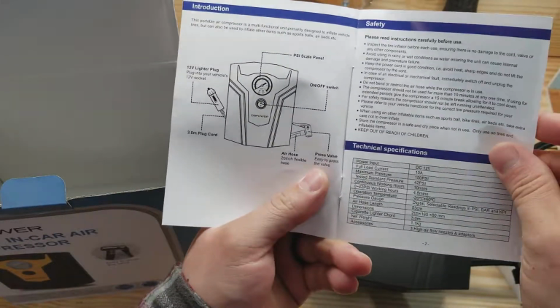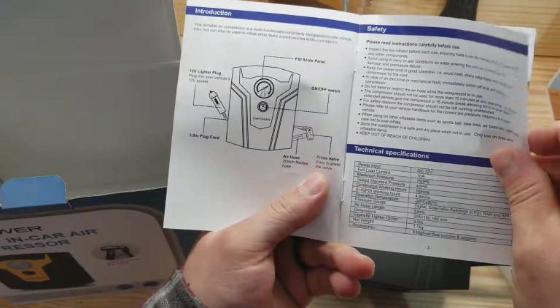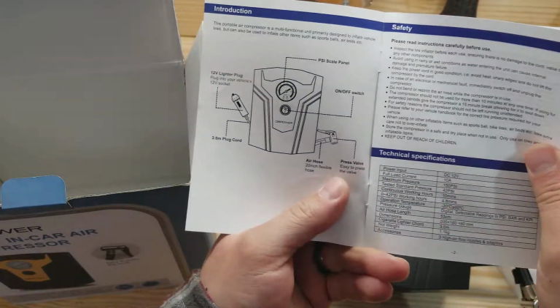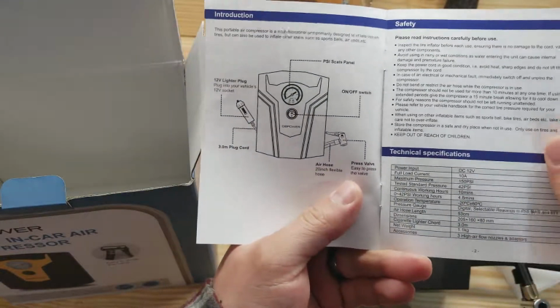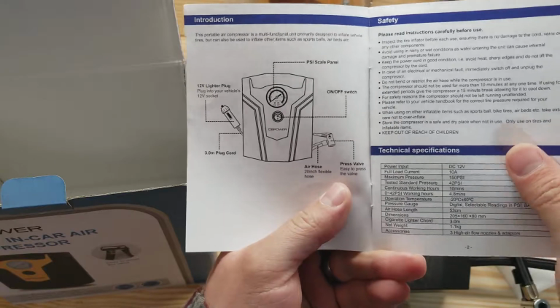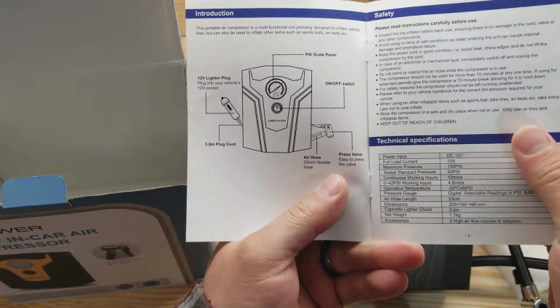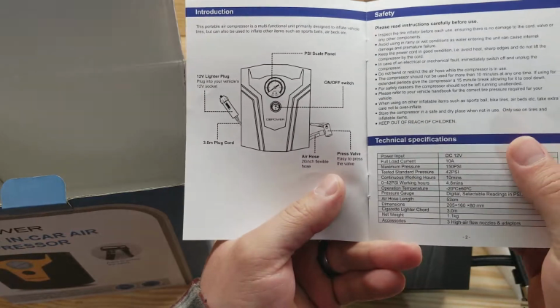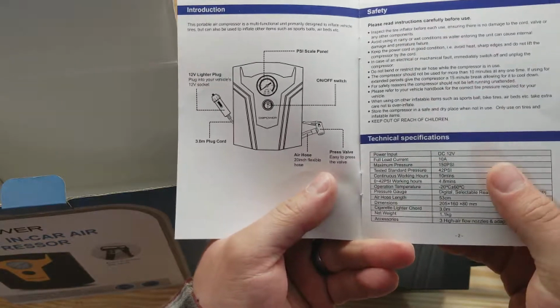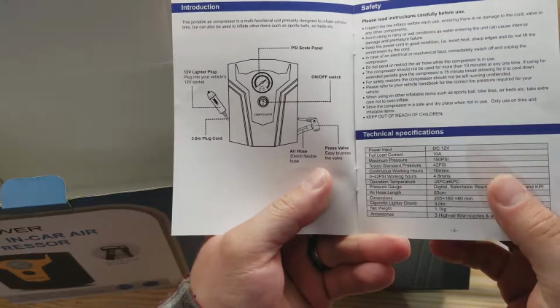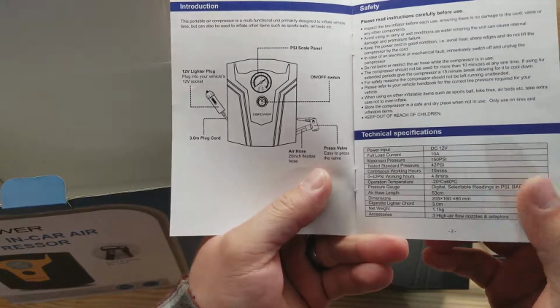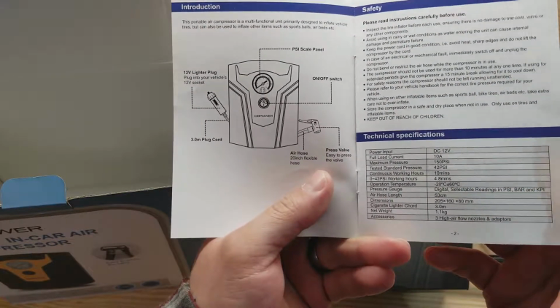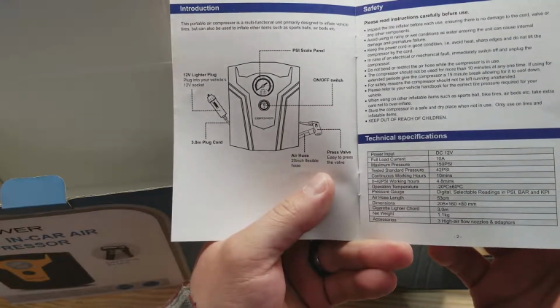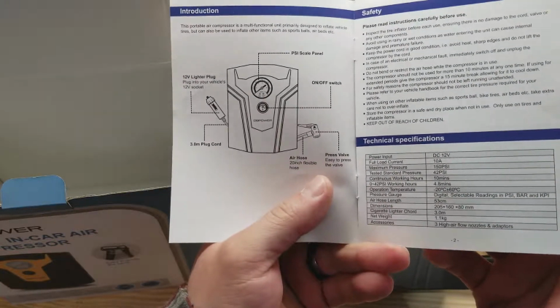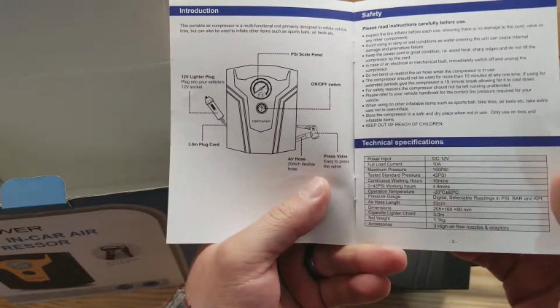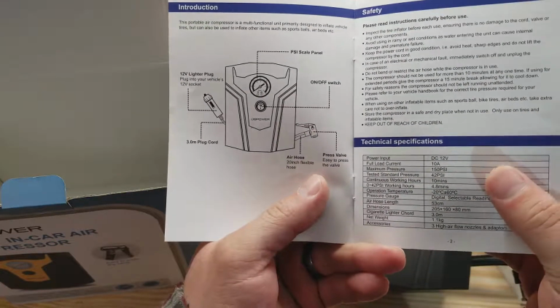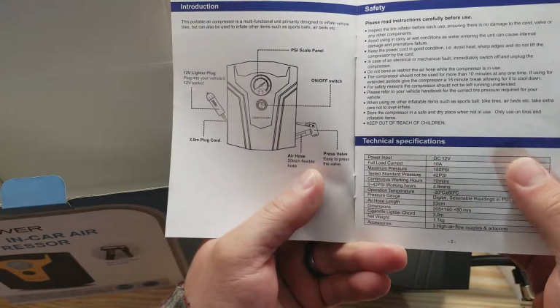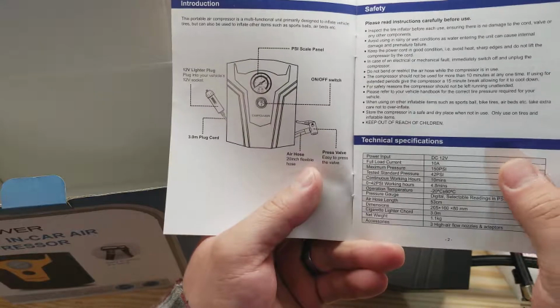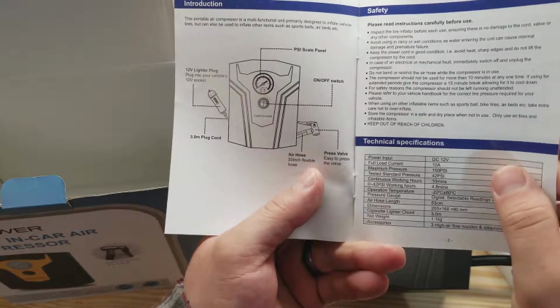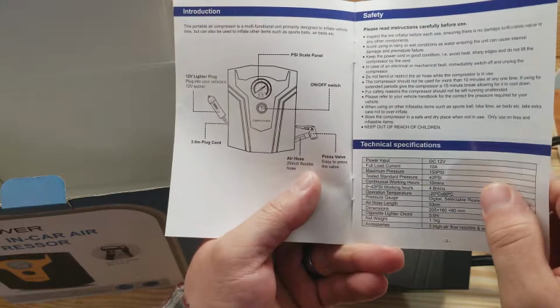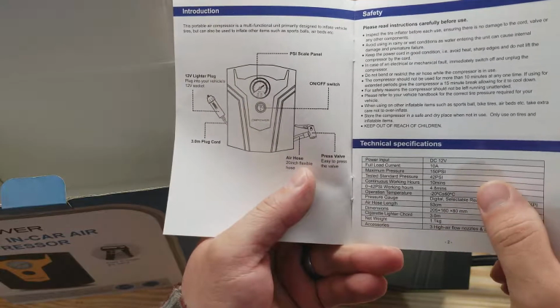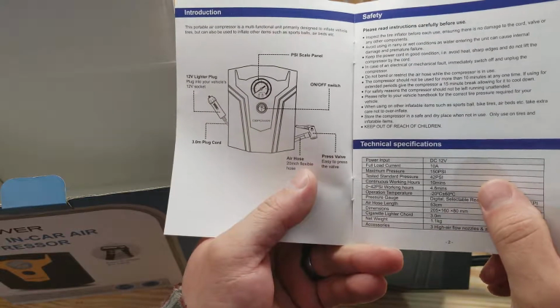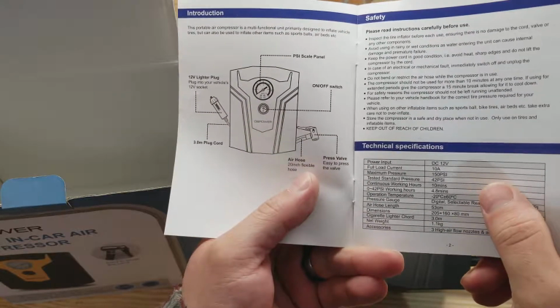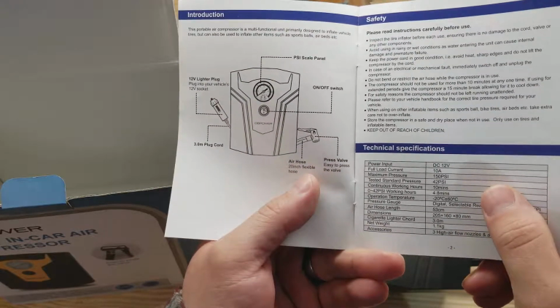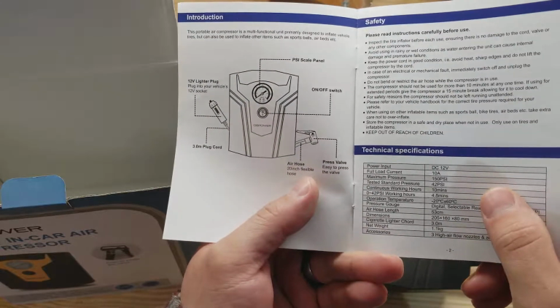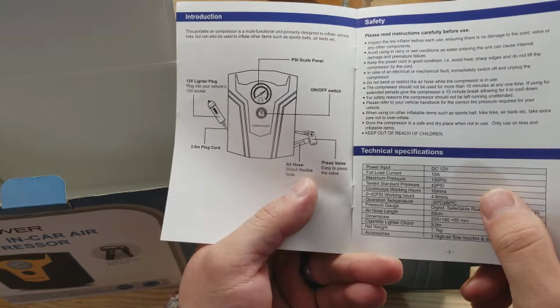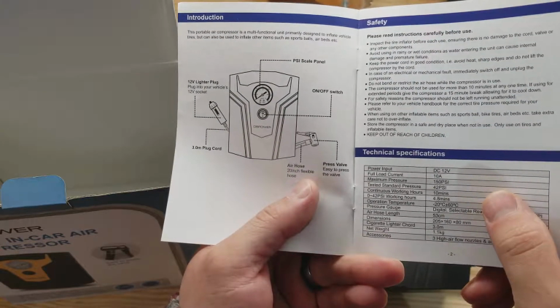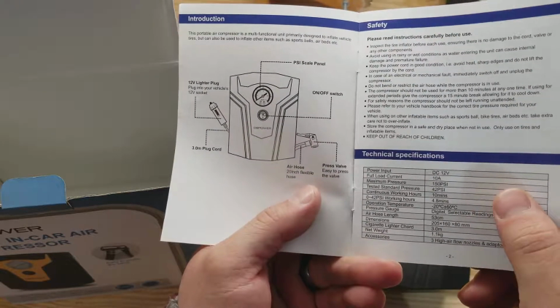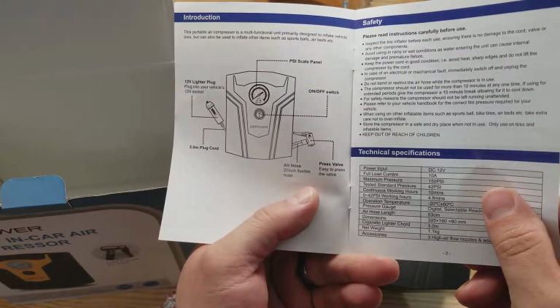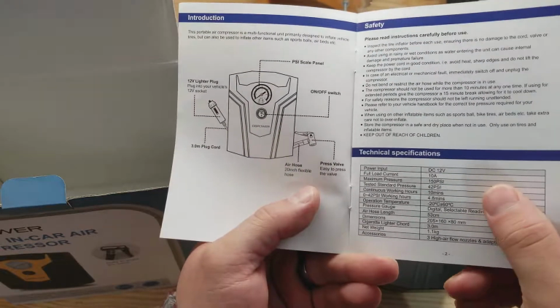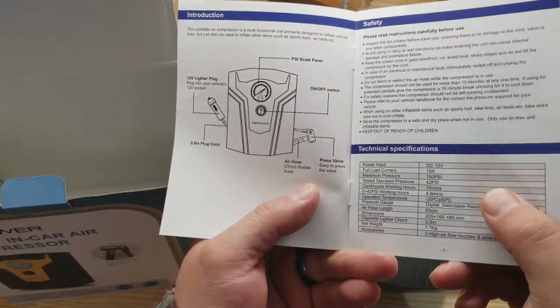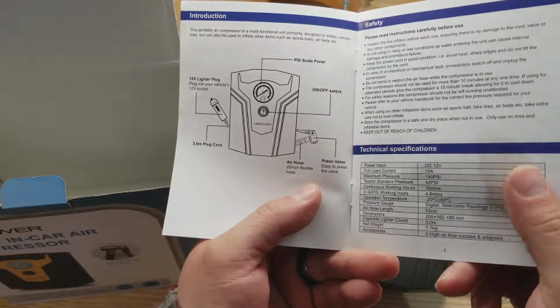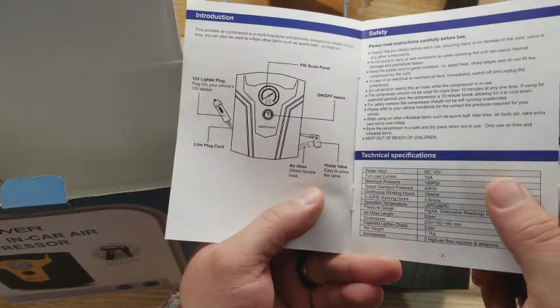So very basic — got some instructions in here. It's rated at 150 PSI, yet to be determined. Sometimes these don't get up to the PSI they advertise, but I'll let you guys know later if it does. Basic switch, a scale, and a hose.